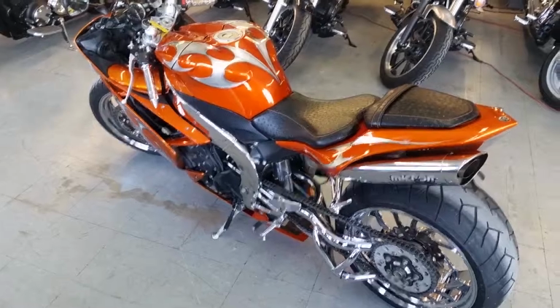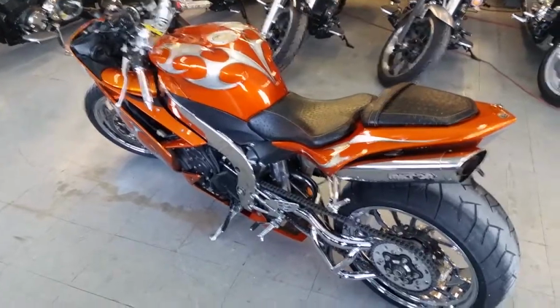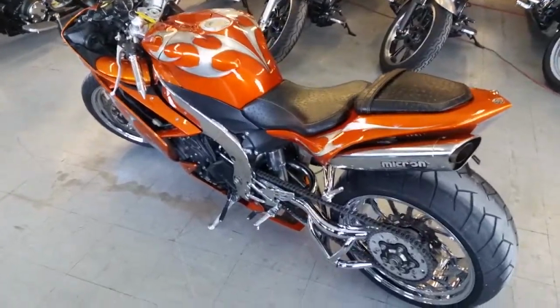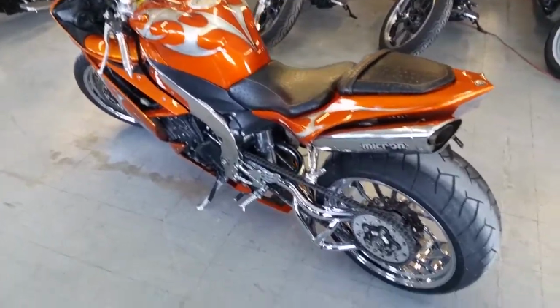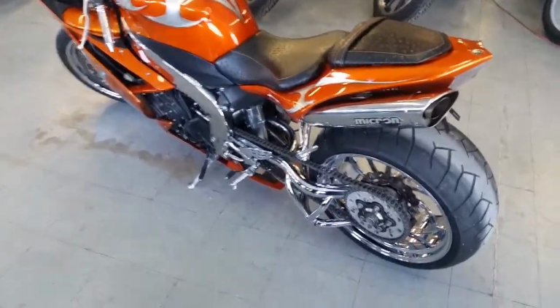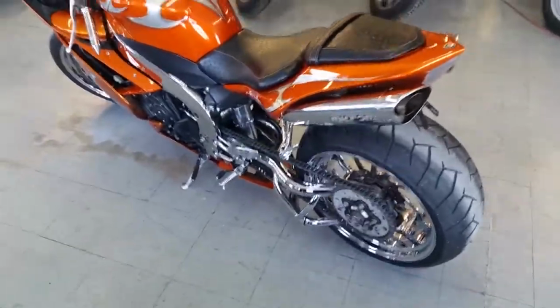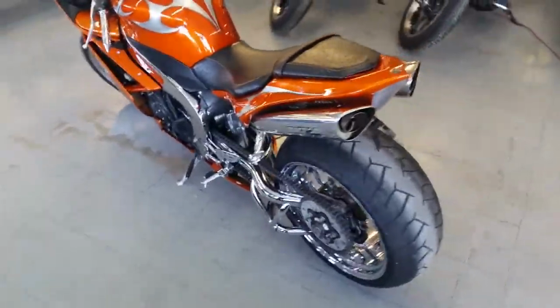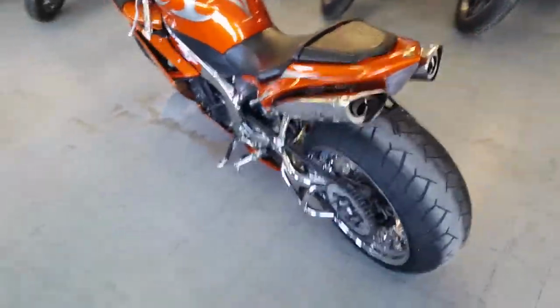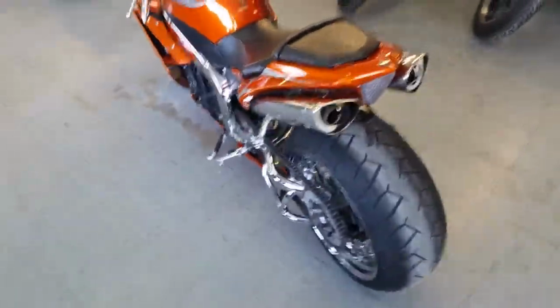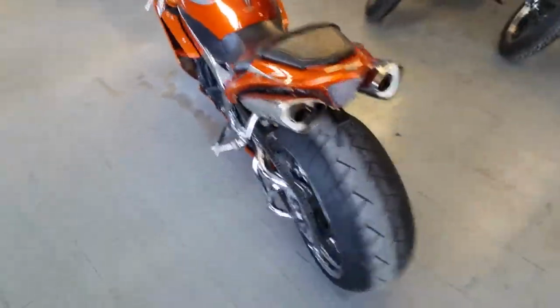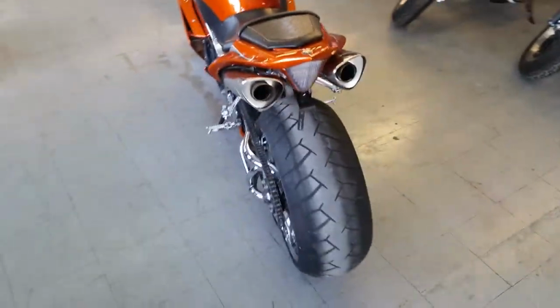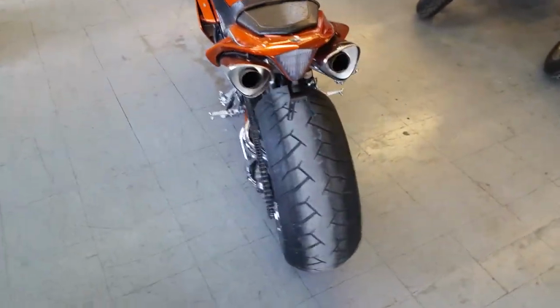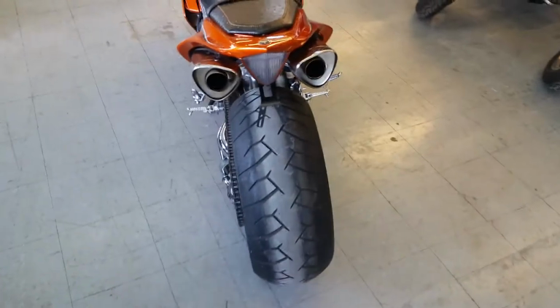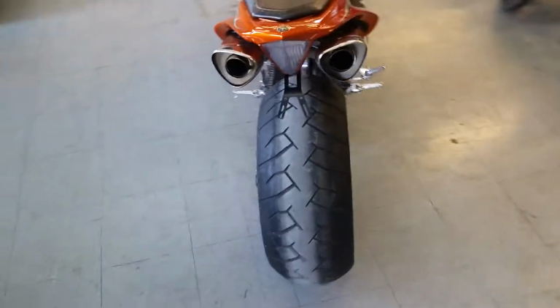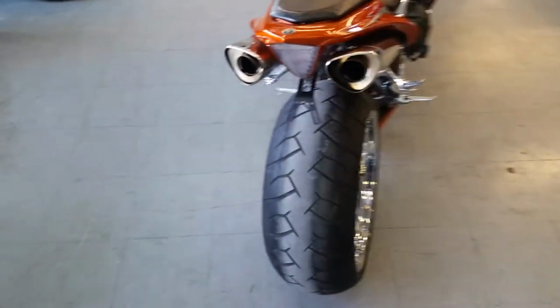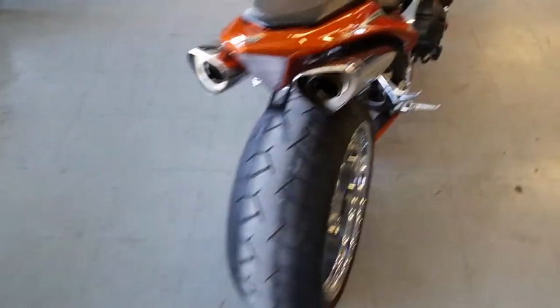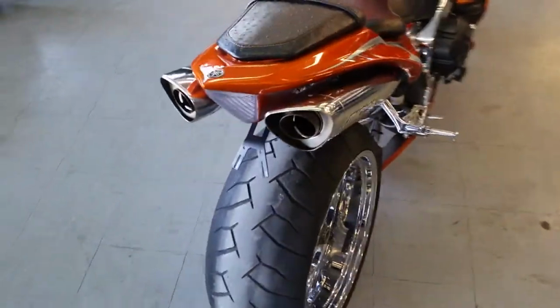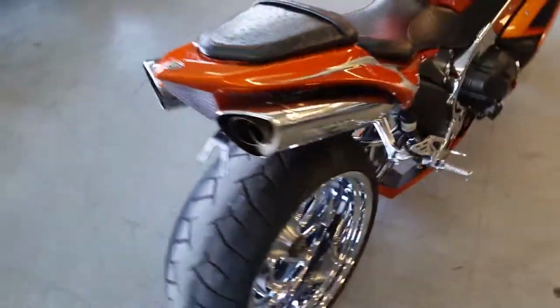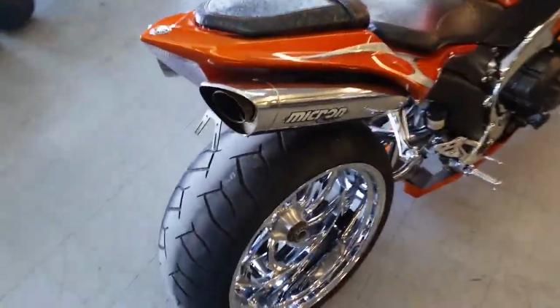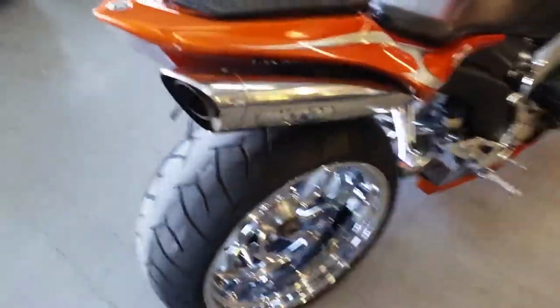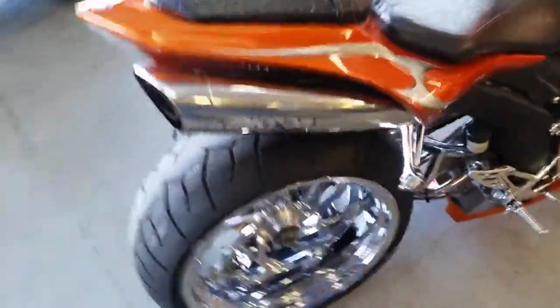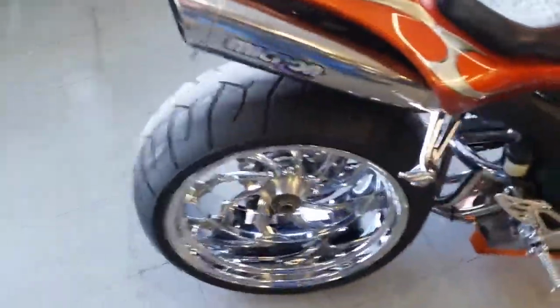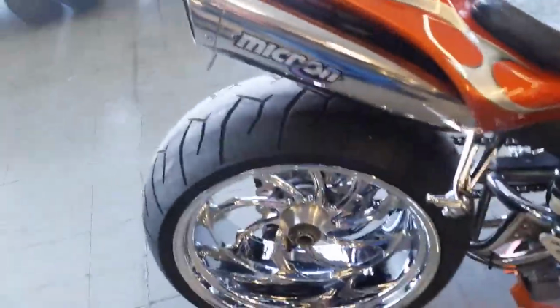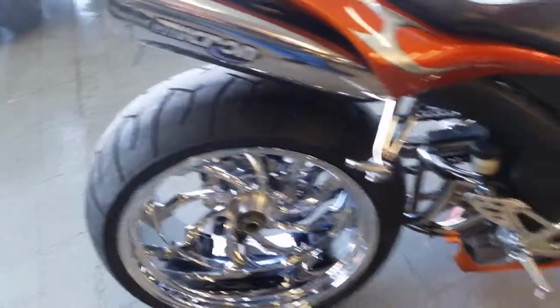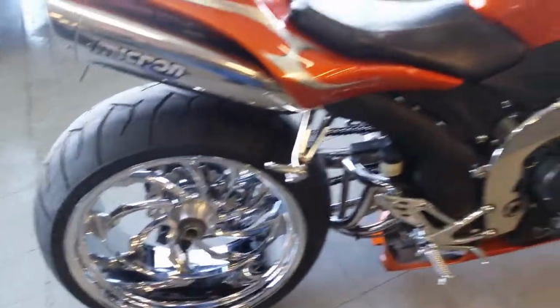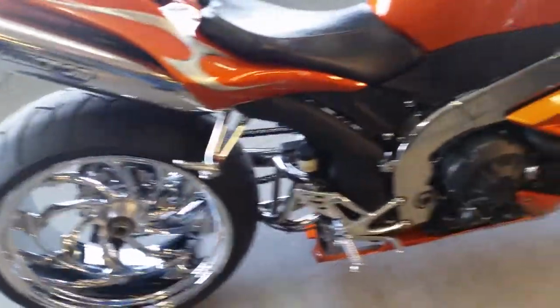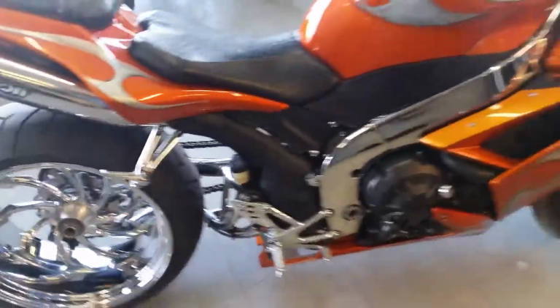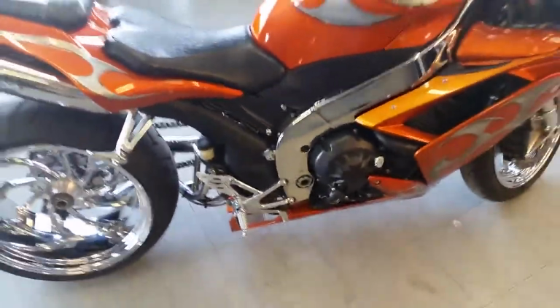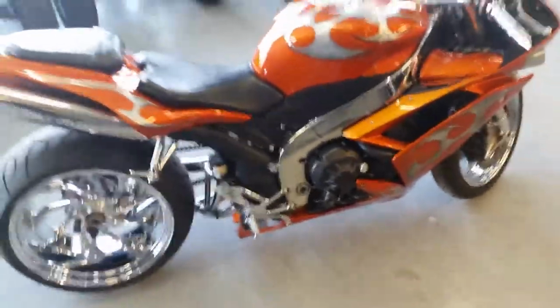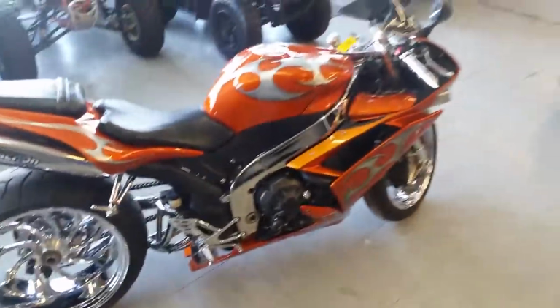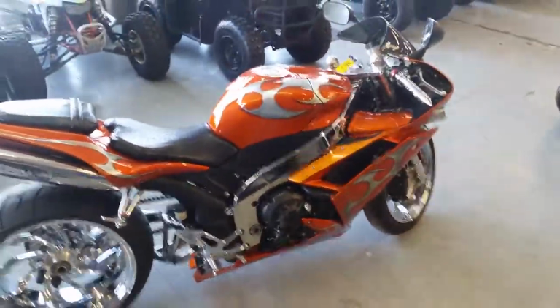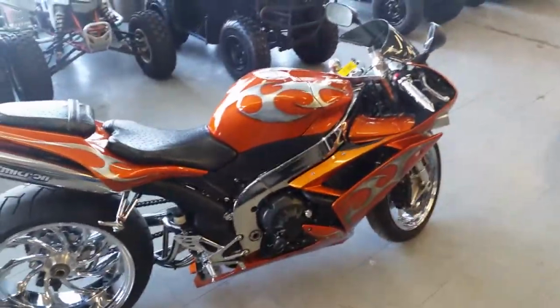If you're looking for a badass R1, we have it at Approval Power Sports. This thing's a 2007 Yamaha R1 crotch rocket for sale. As you can see, this thing is tricked out. It's a former show bike — it's only got 3,379 miles.